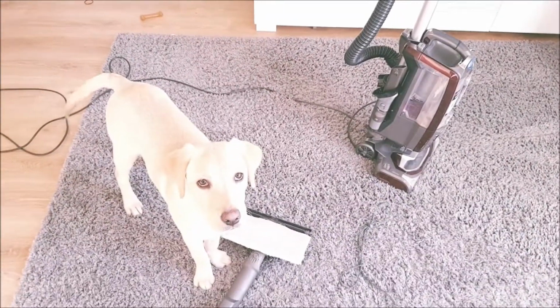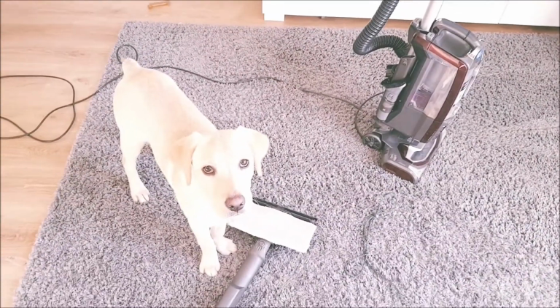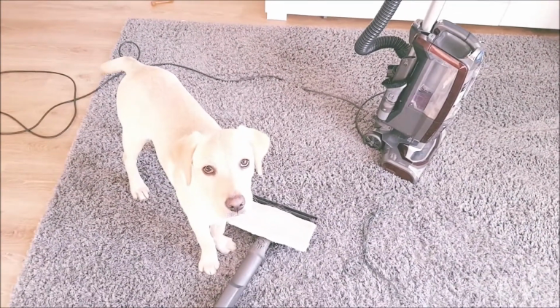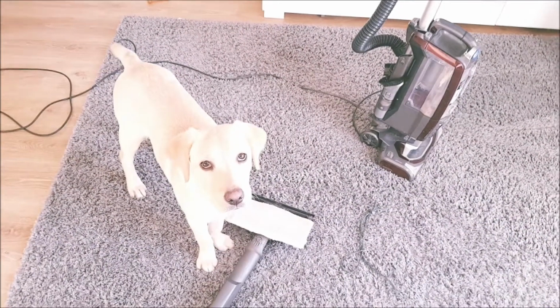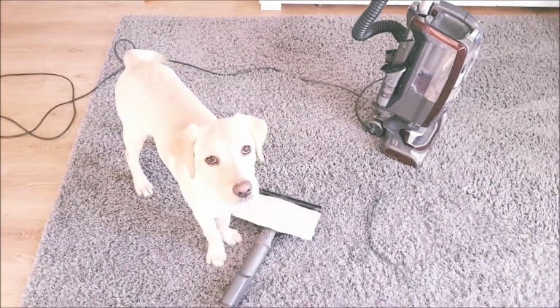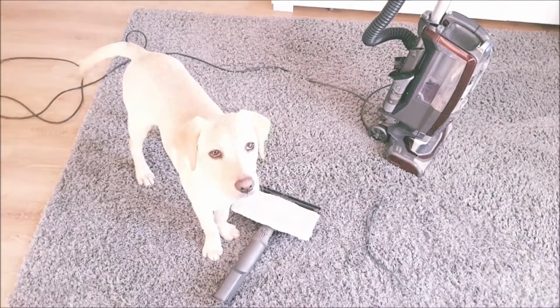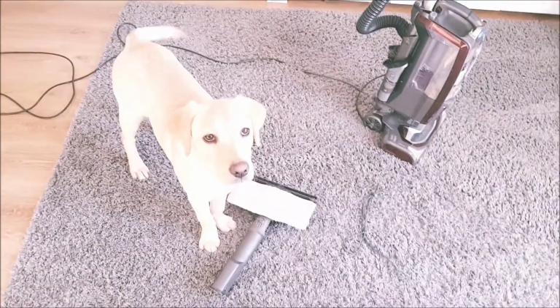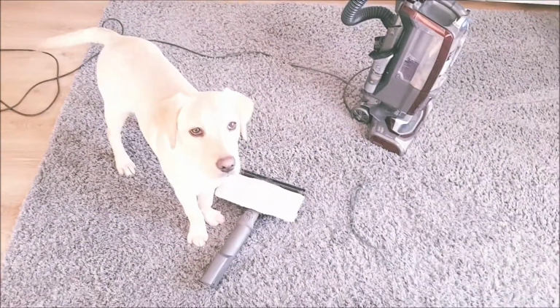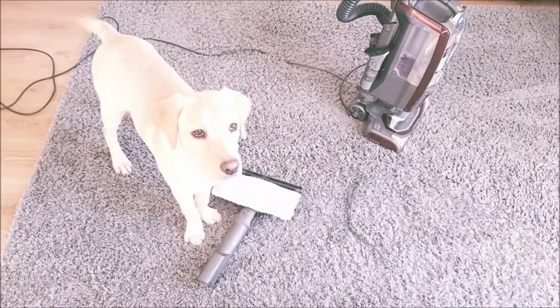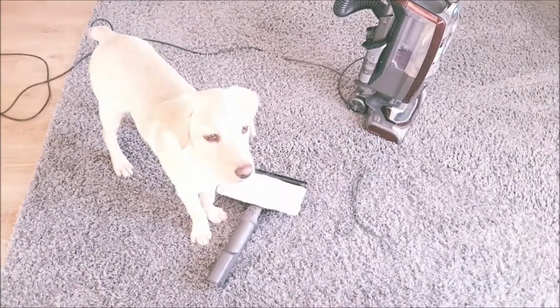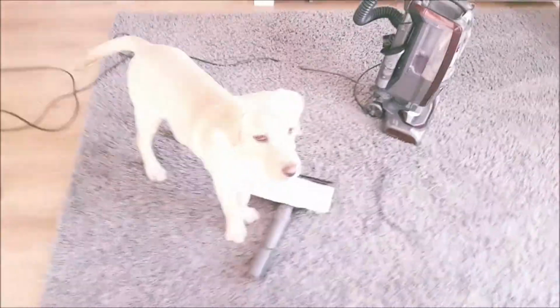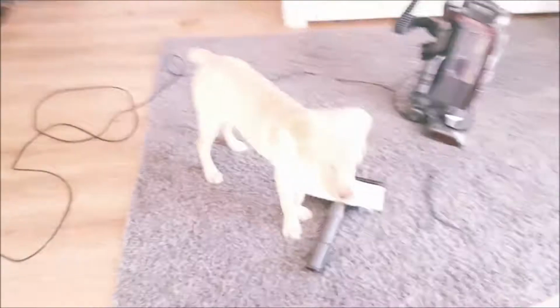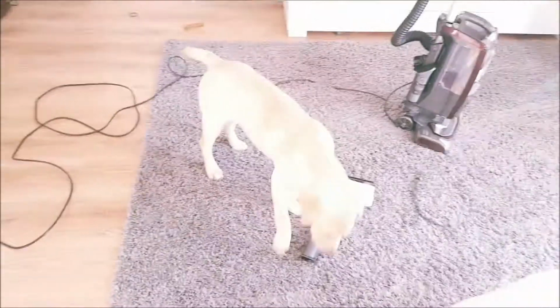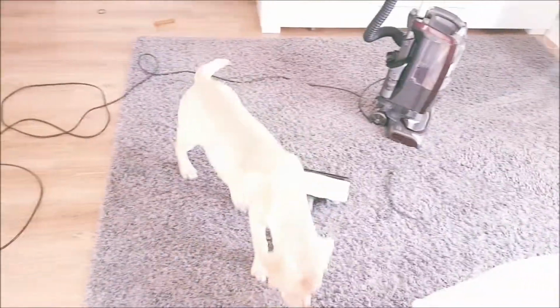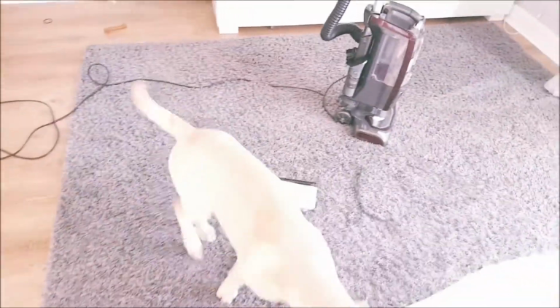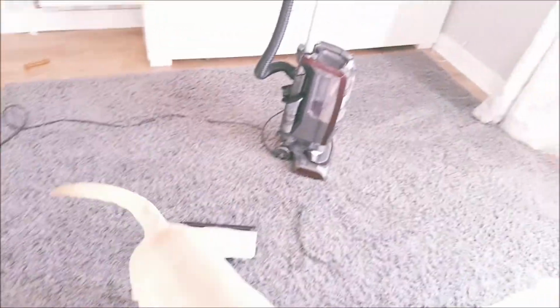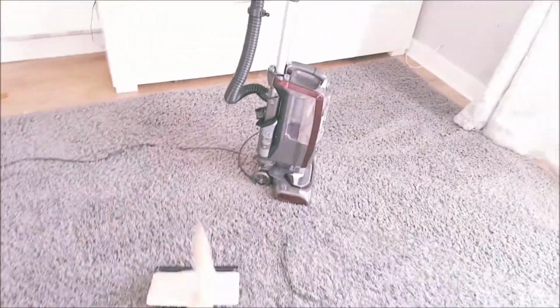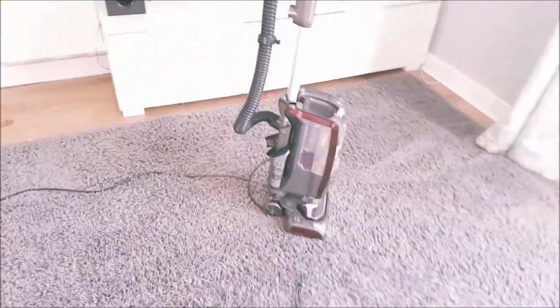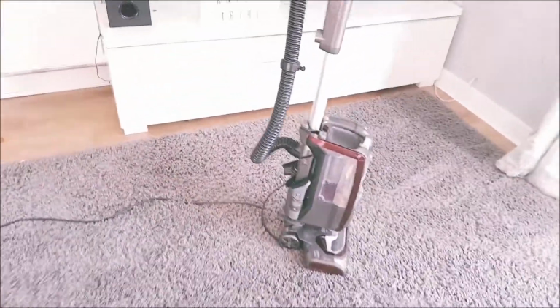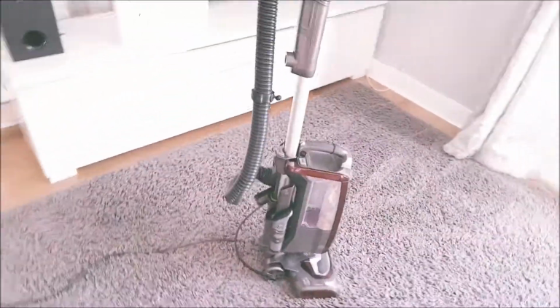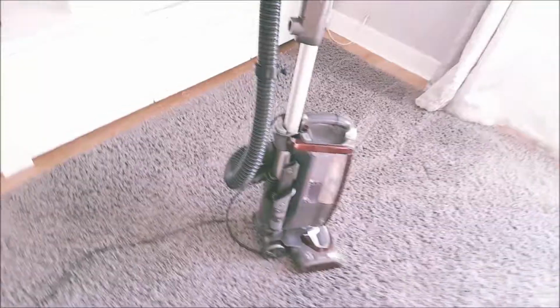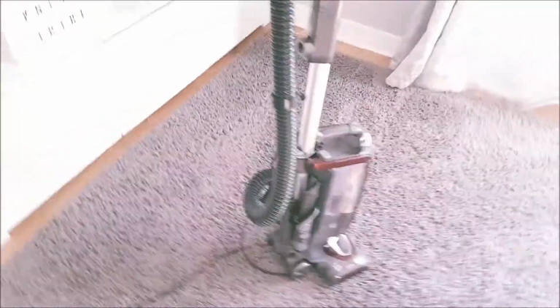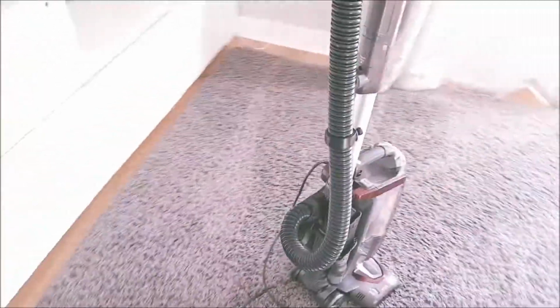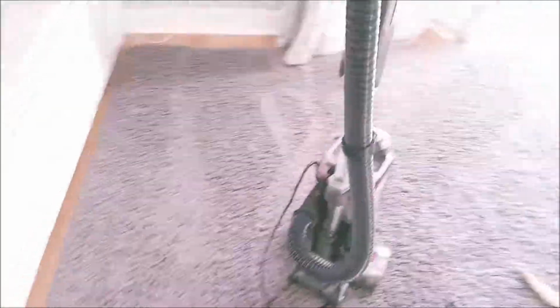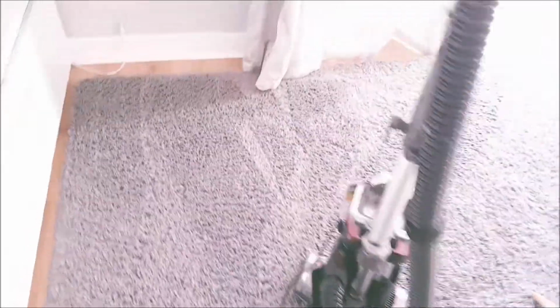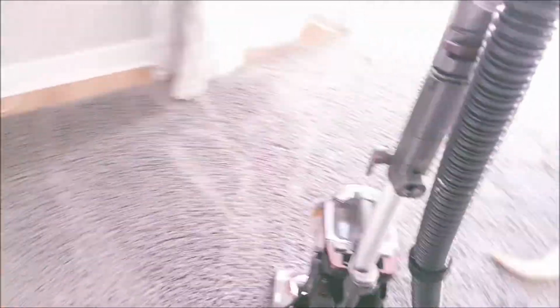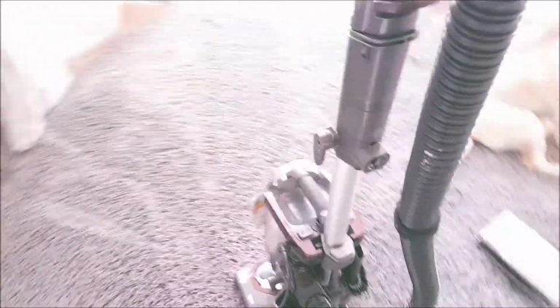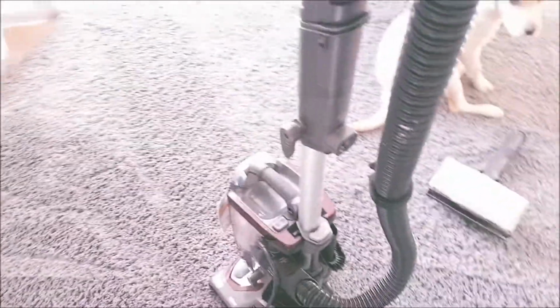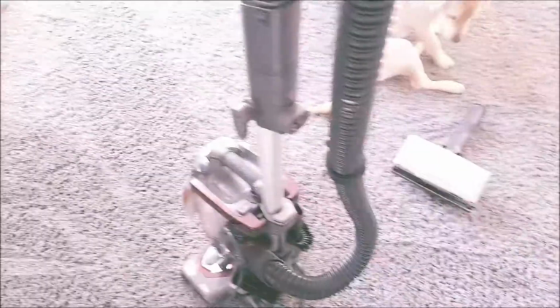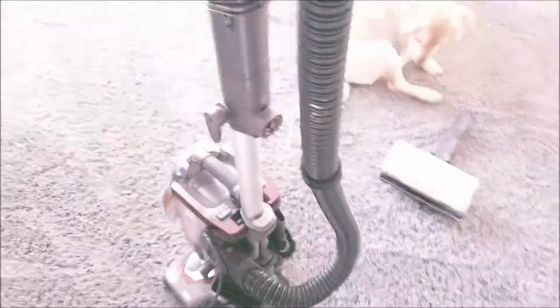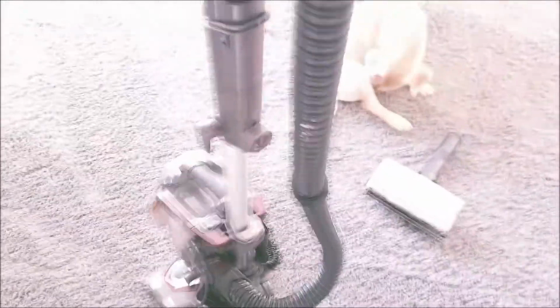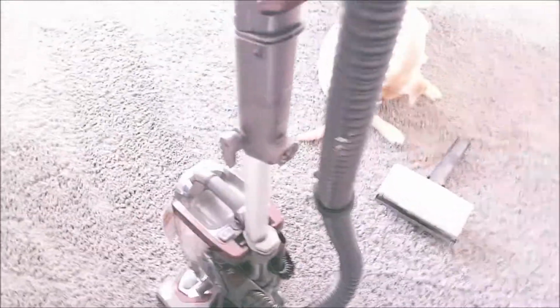Now I'm going to show you how wicked it is on hard flooring — it is amazing. It's my favourite part coming up next, so bear with me. Say hi, Rosie. This is my dog, Rosie, my little Labrador puppy. Like I said, I'm going to go back to the hard flooring and show you just how good this is. And then I'll show you how the lift away actually works.